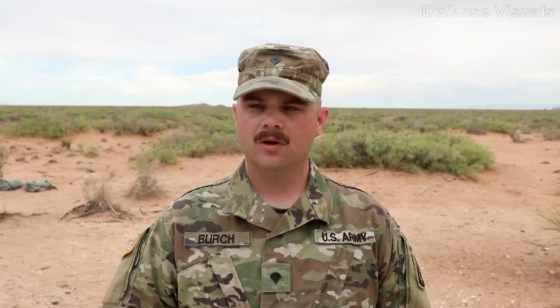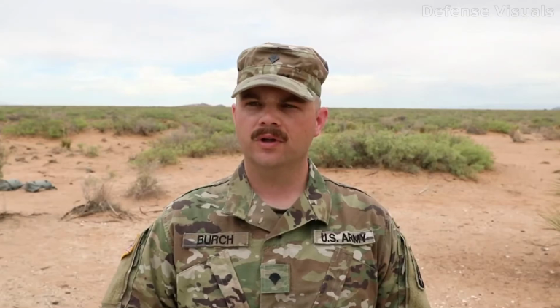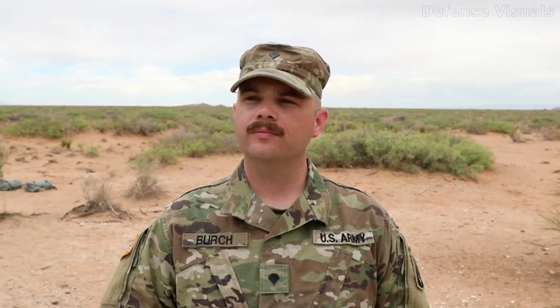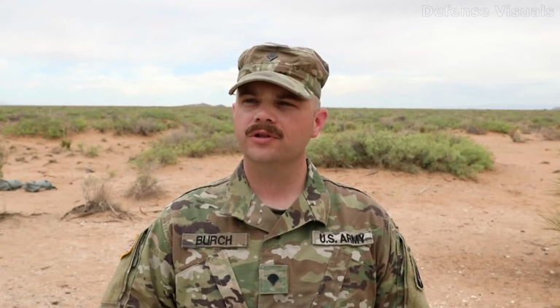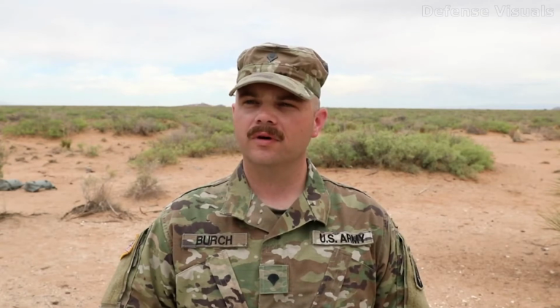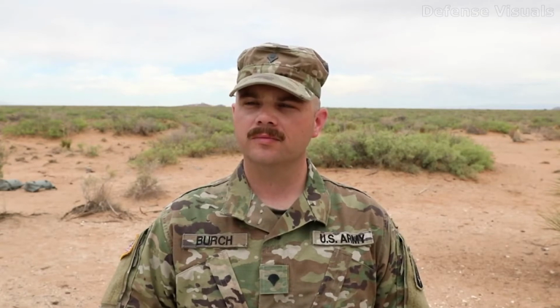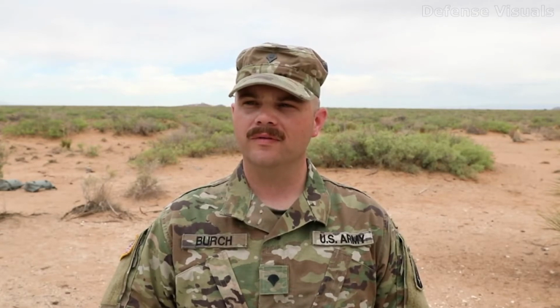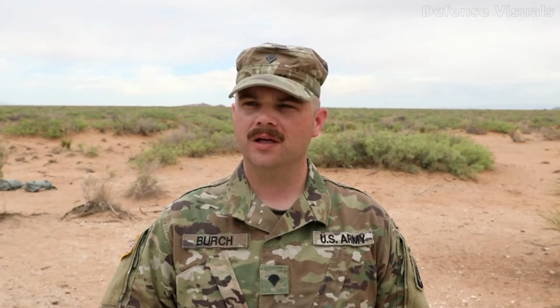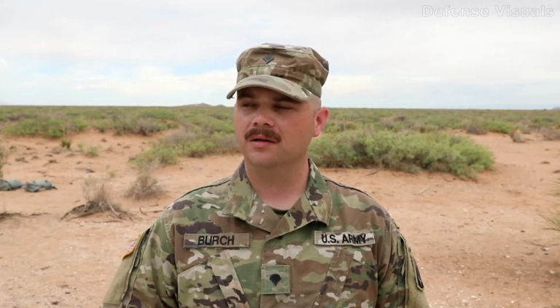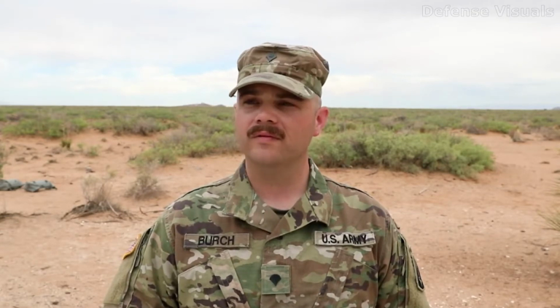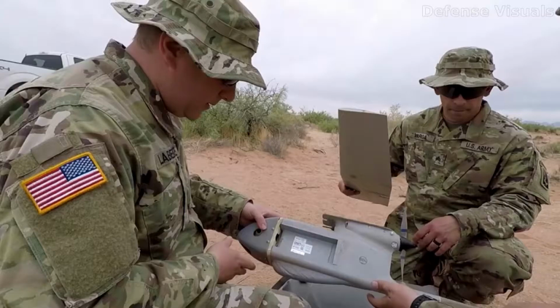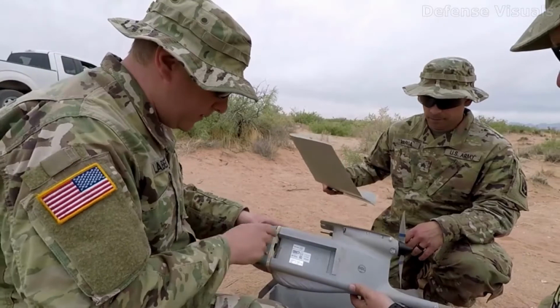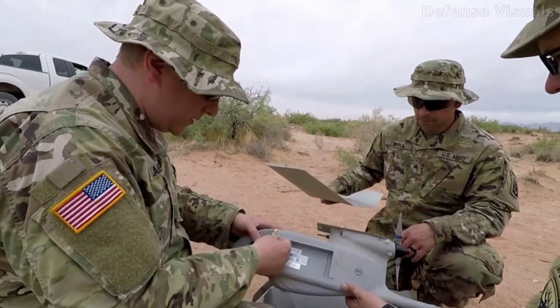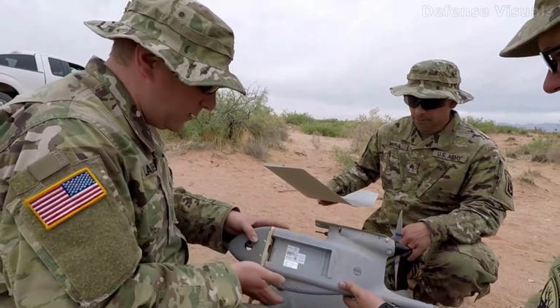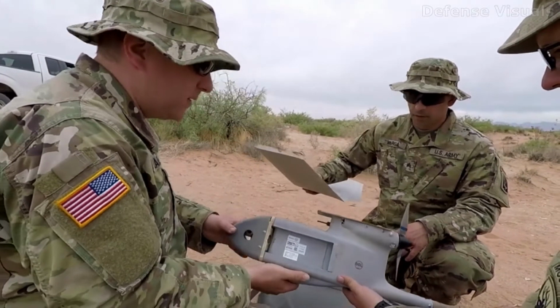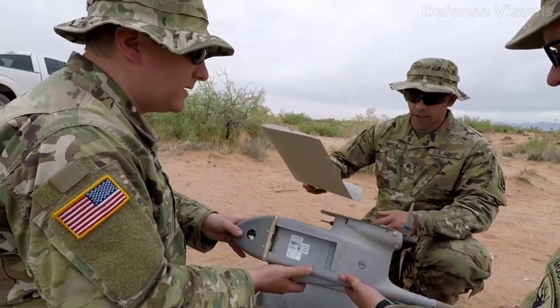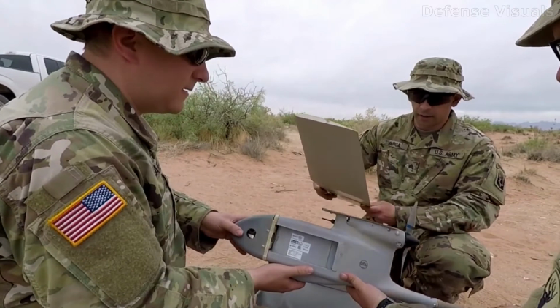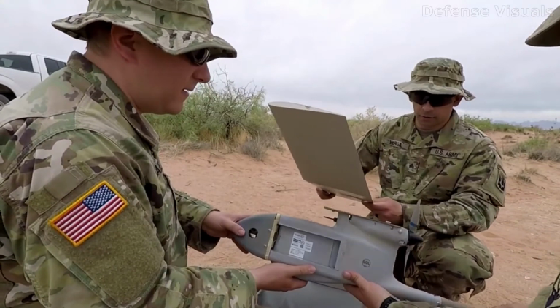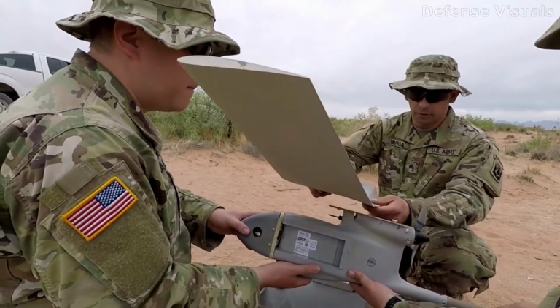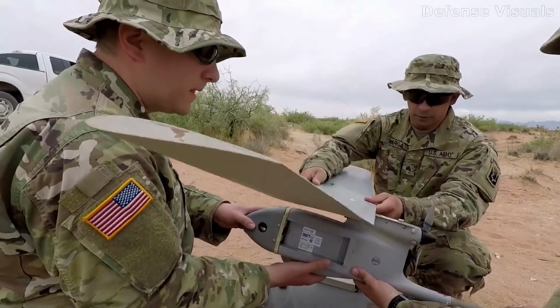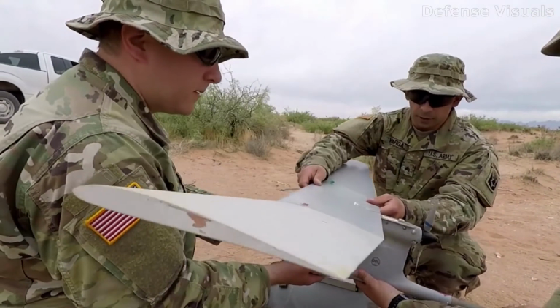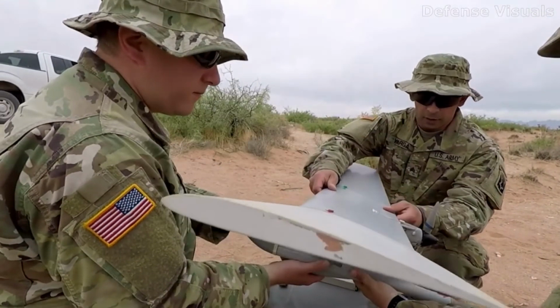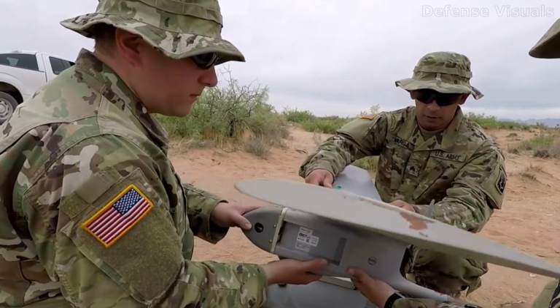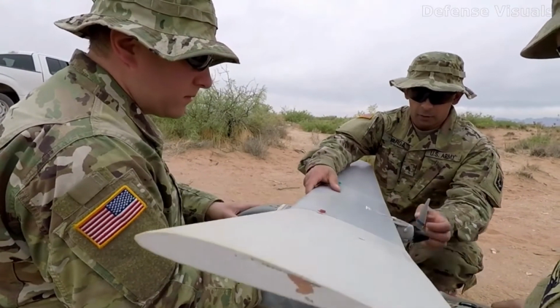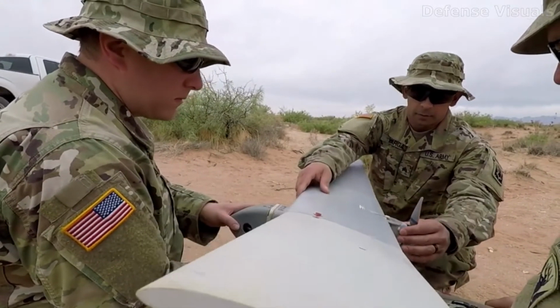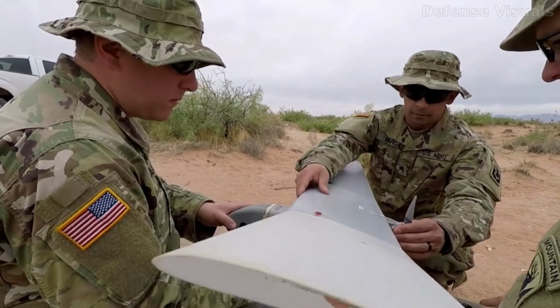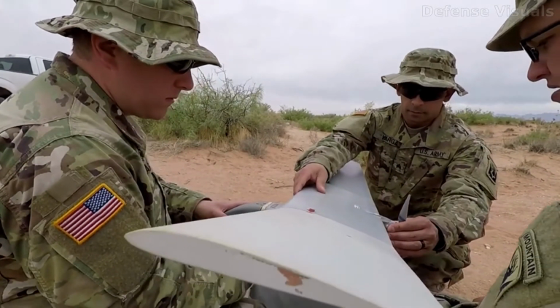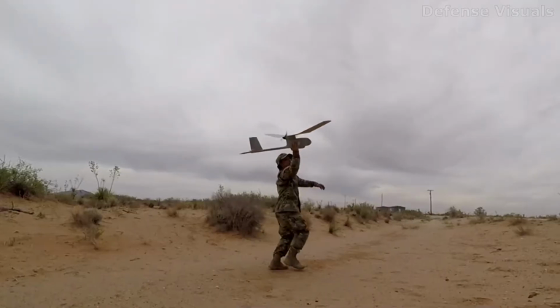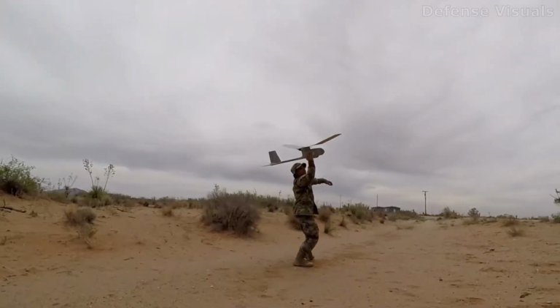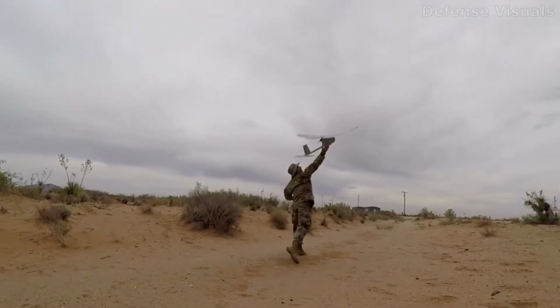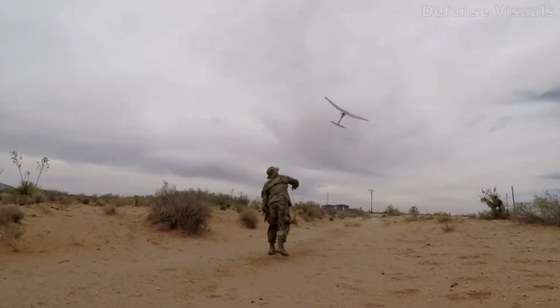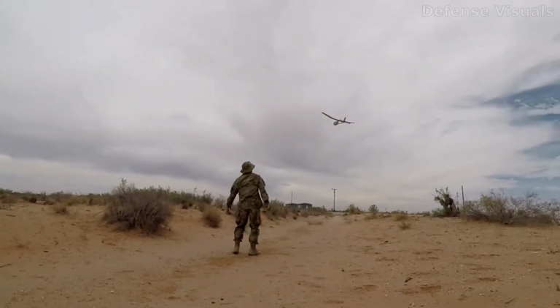We're doing the flight portion of our small UAV training on the Raven platform. We're practicing our pre-flight checks, launching, and some basic flight maneuvers.